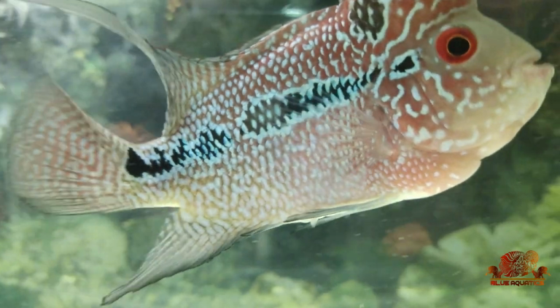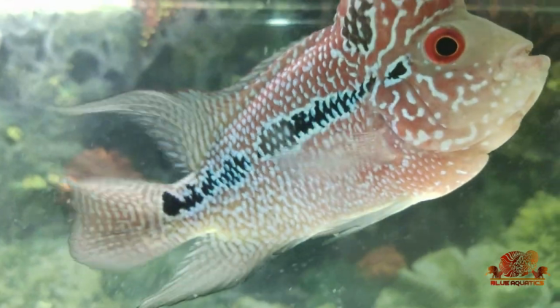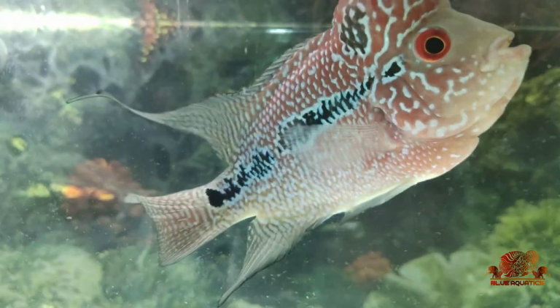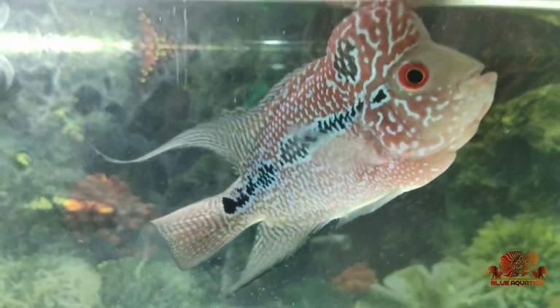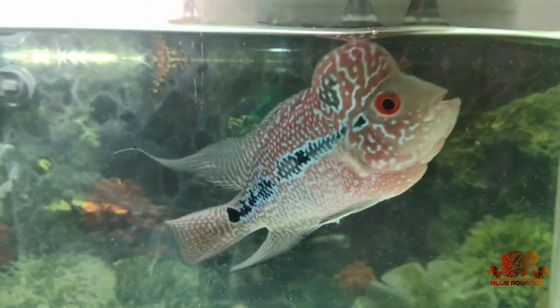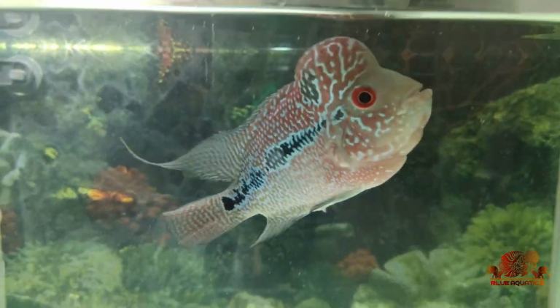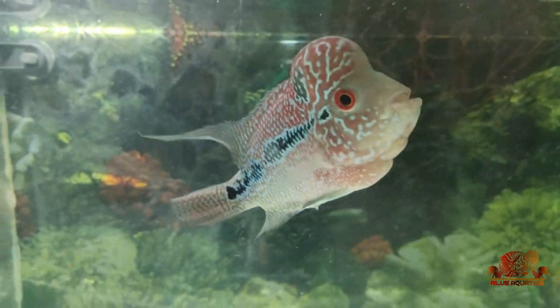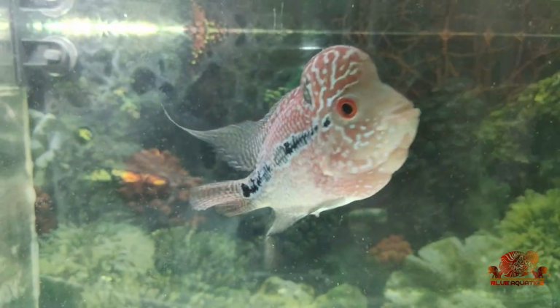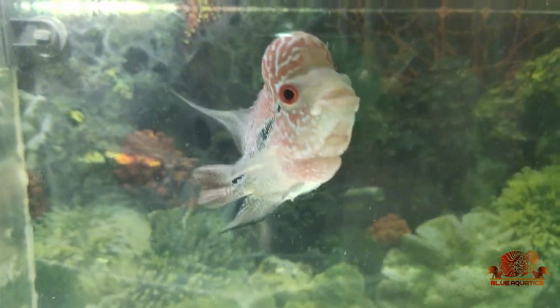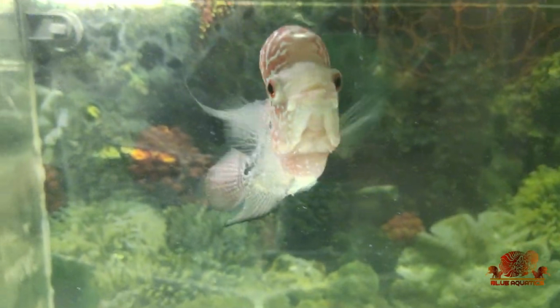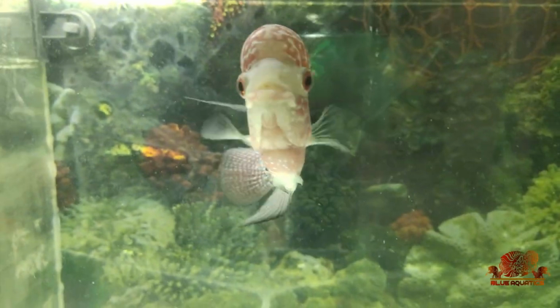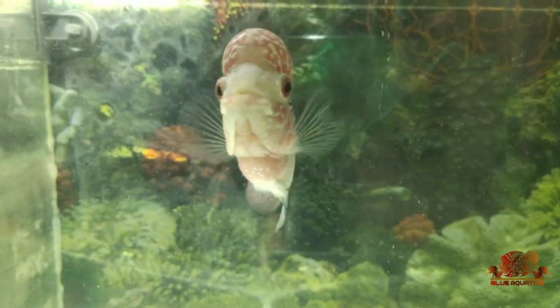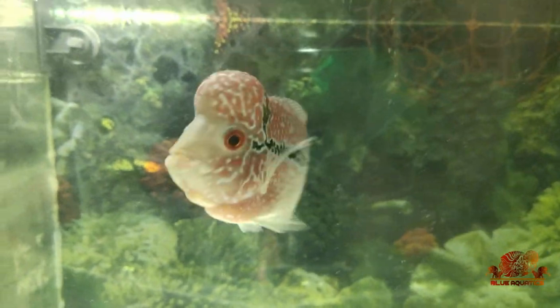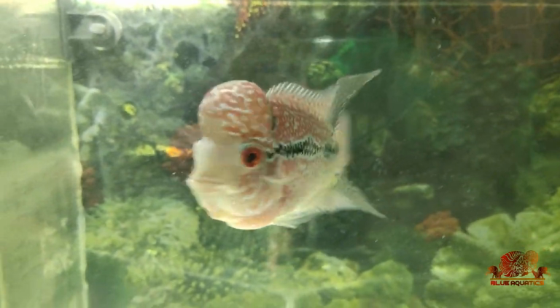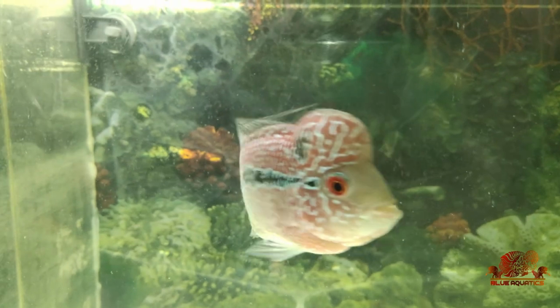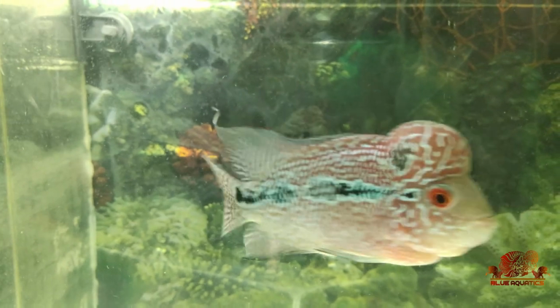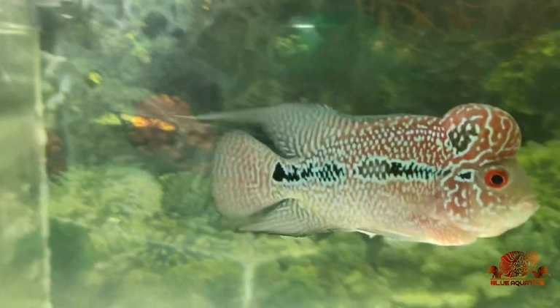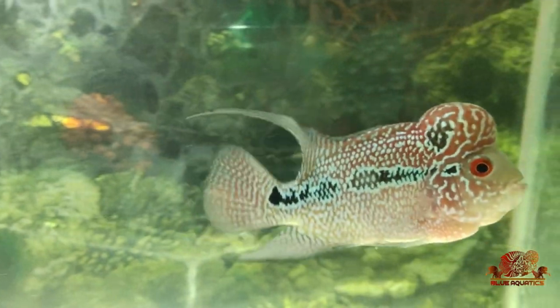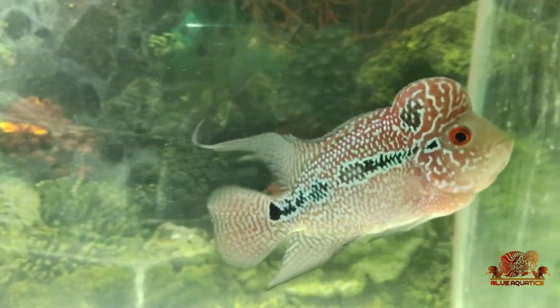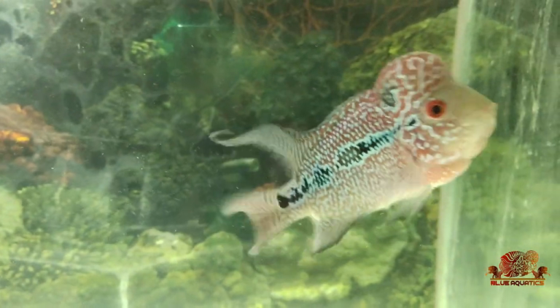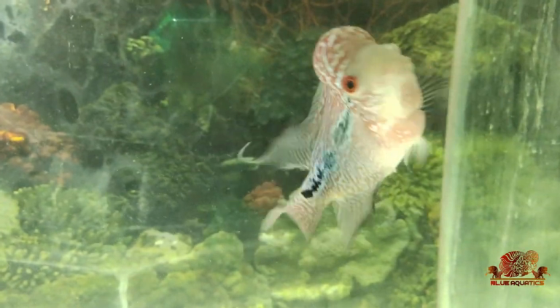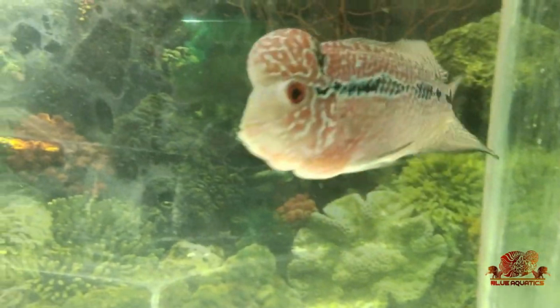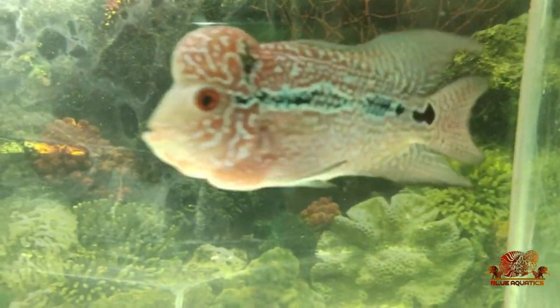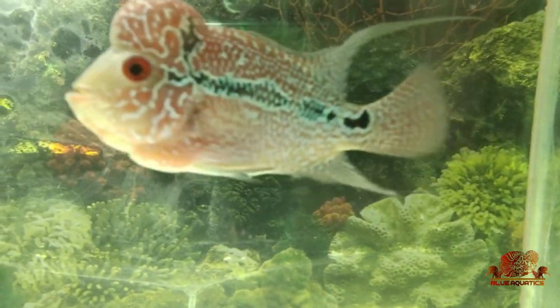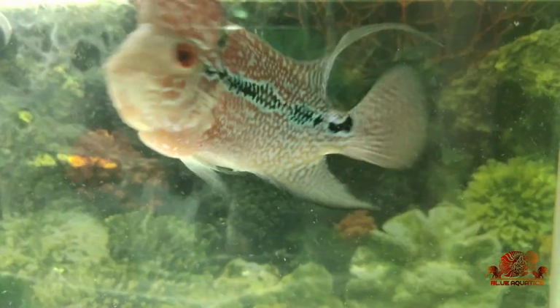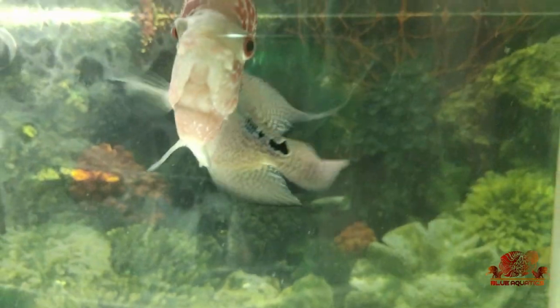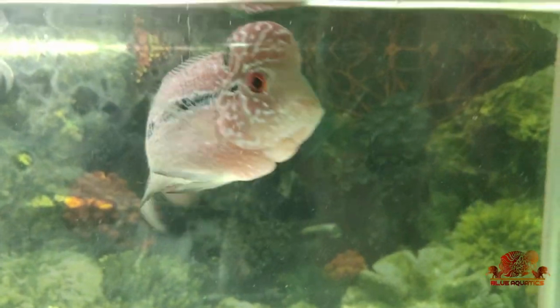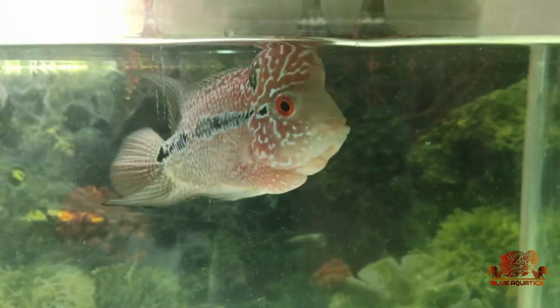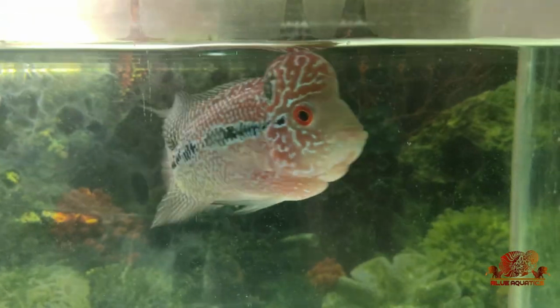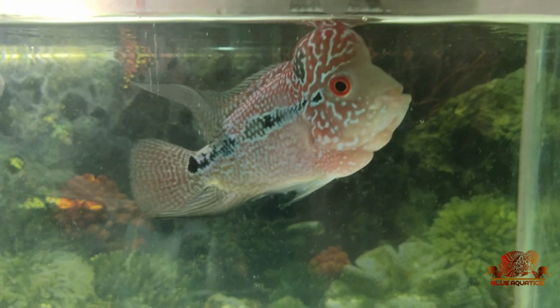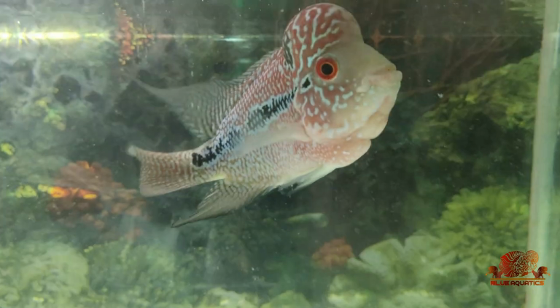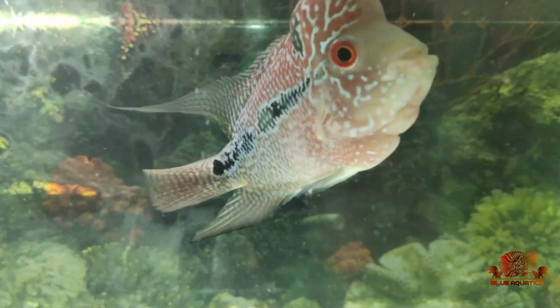For this white poop treatment, we have made another video whose link you can find in the description section. Use it to solve this problem with your flowerhorn fish.